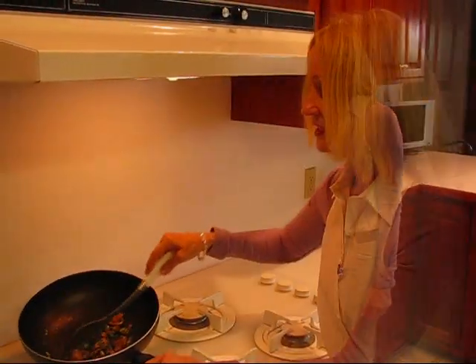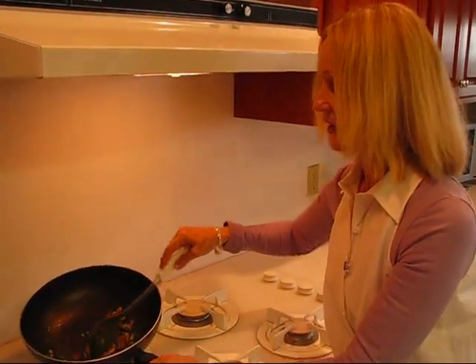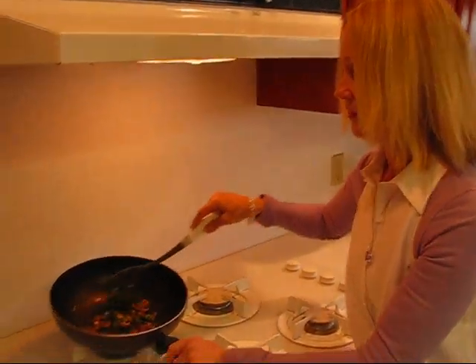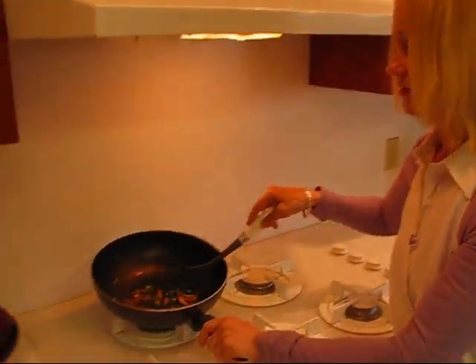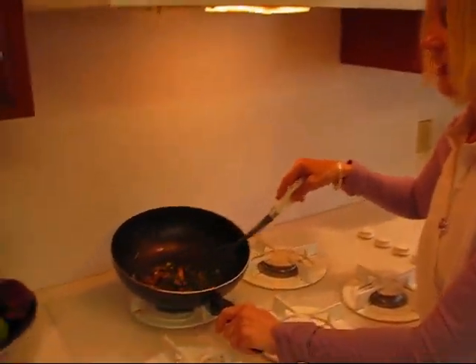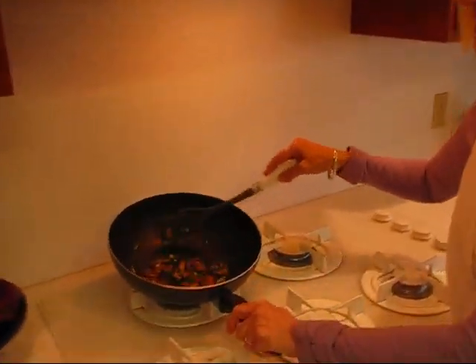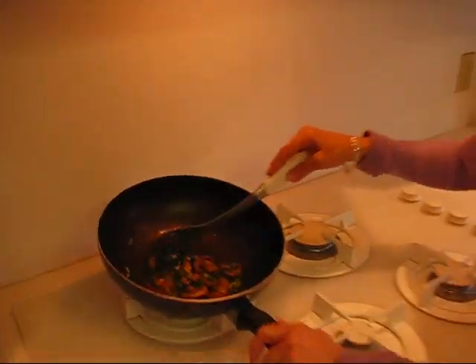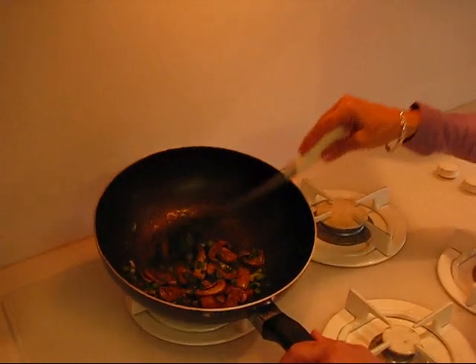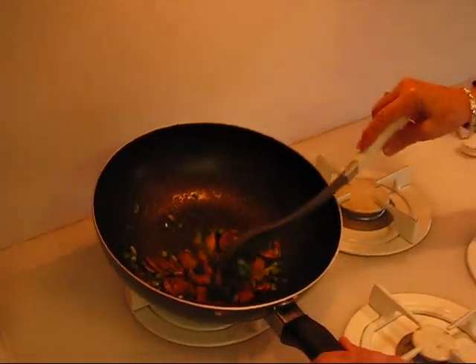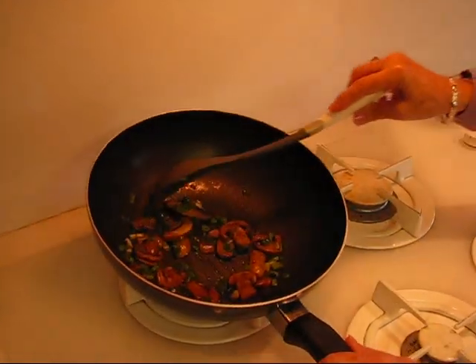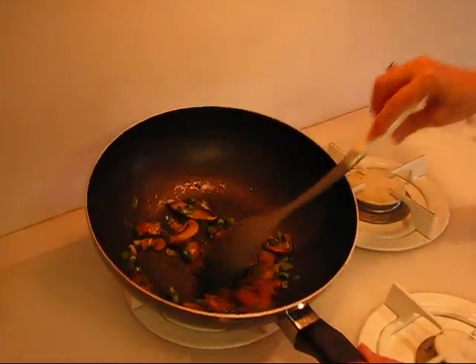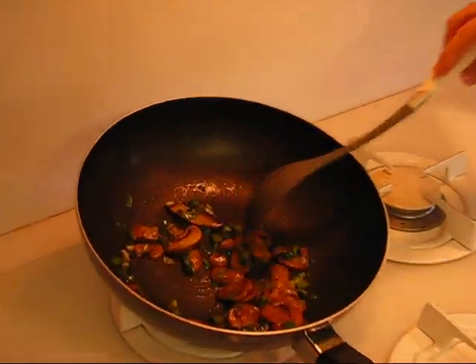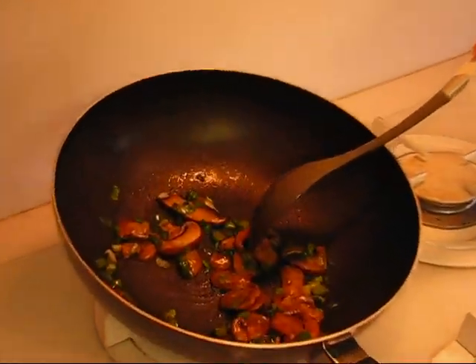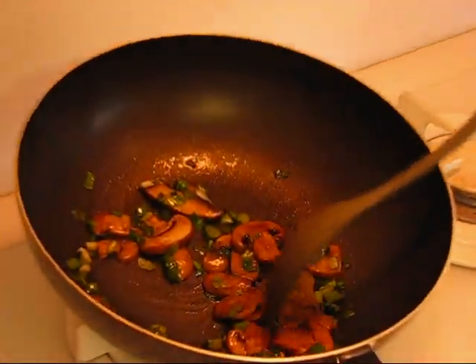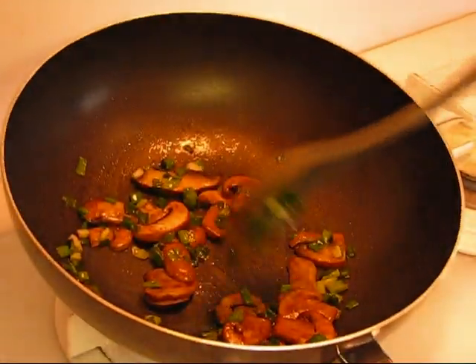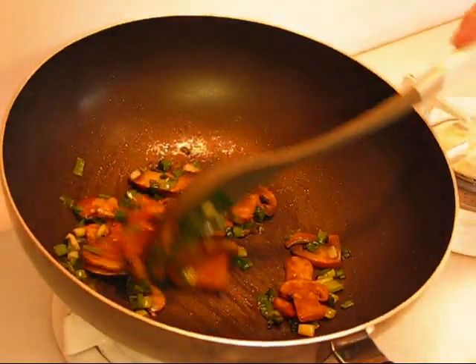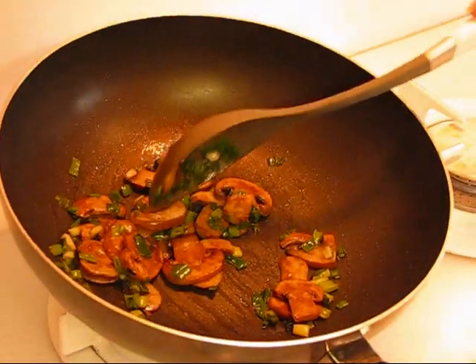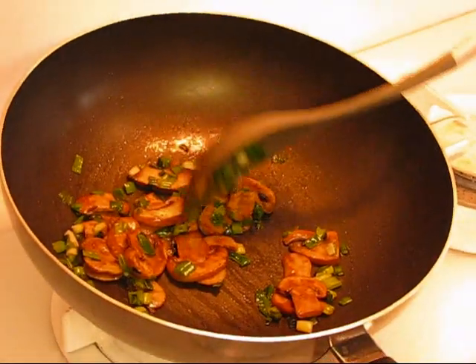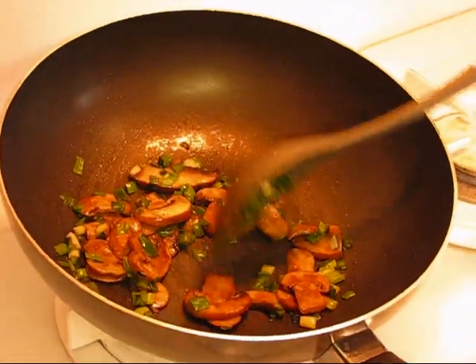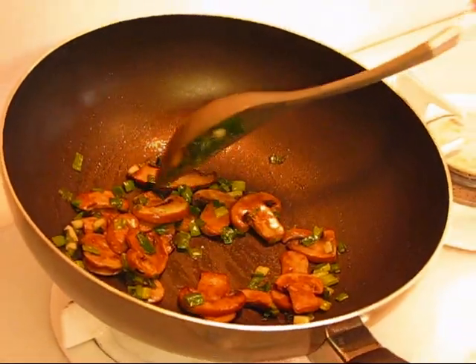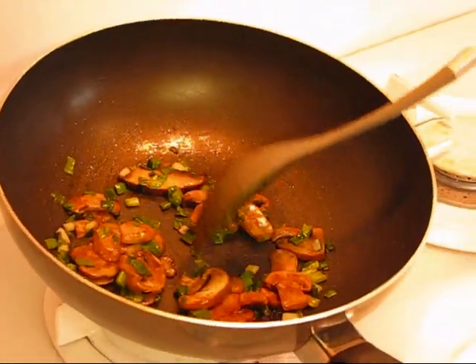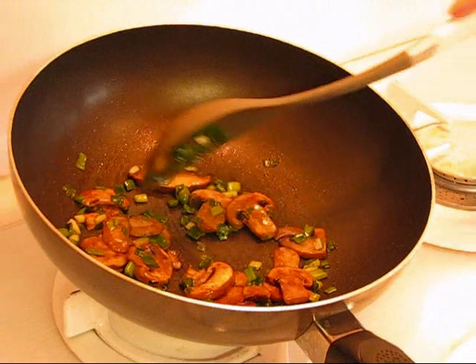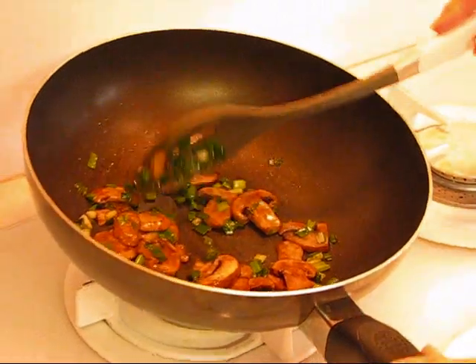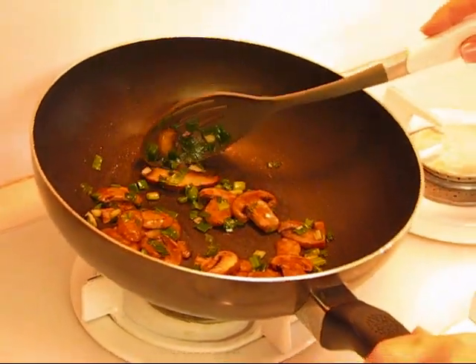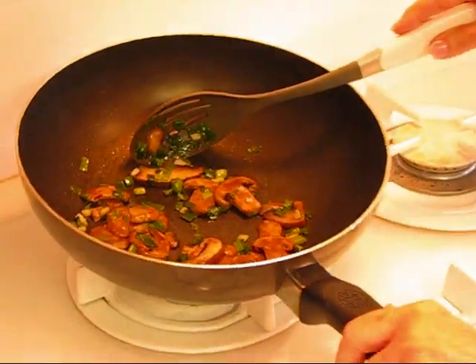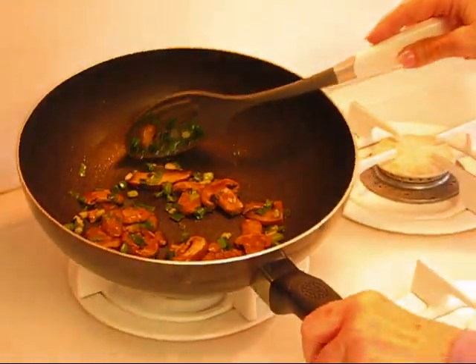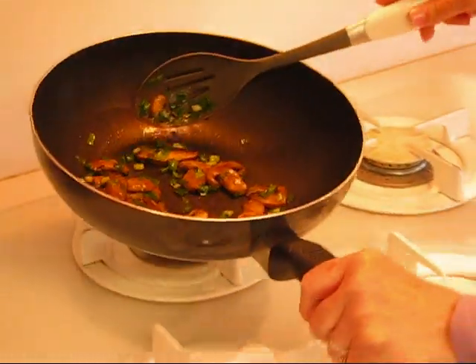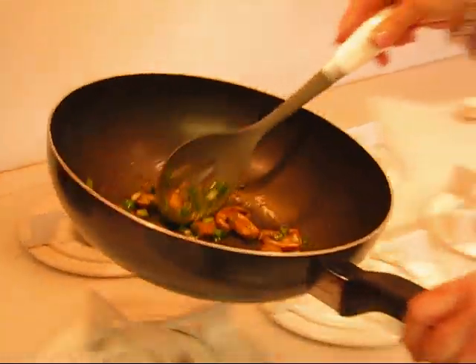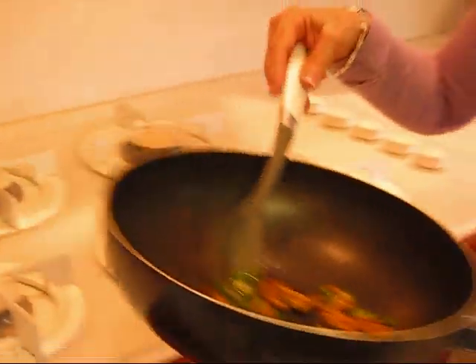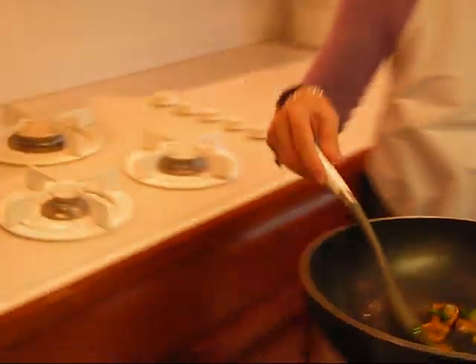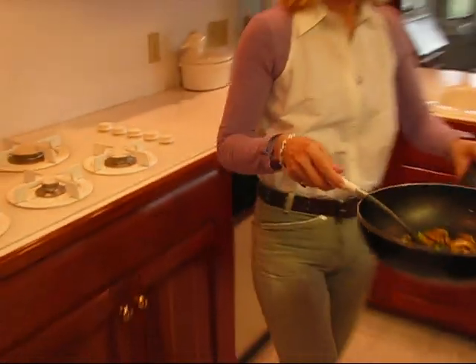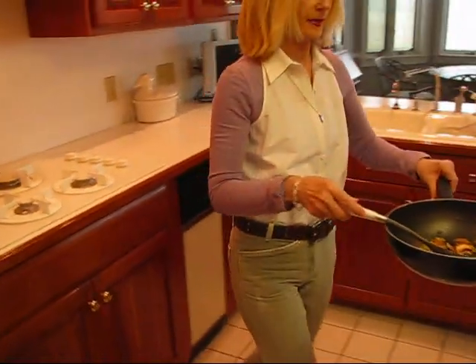This is about the way your green onions and mushrooms will look when you have sautéed them. It doesn't take very long at all — probably five minutes or less. So I'm going to bring this back over to my workspace.